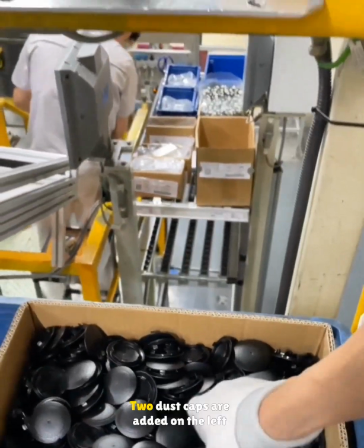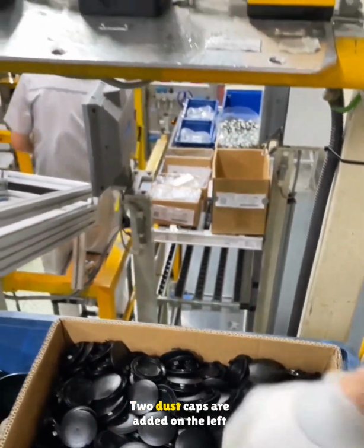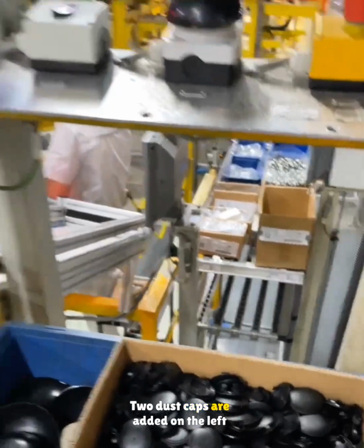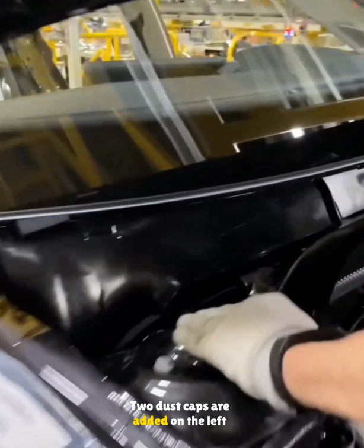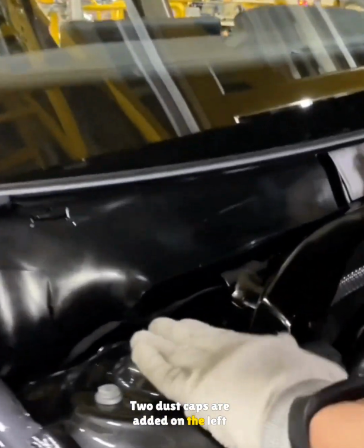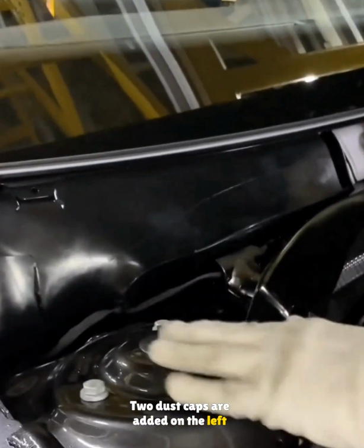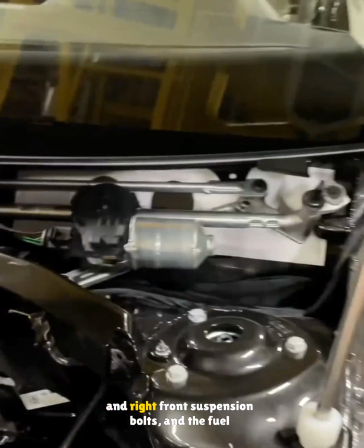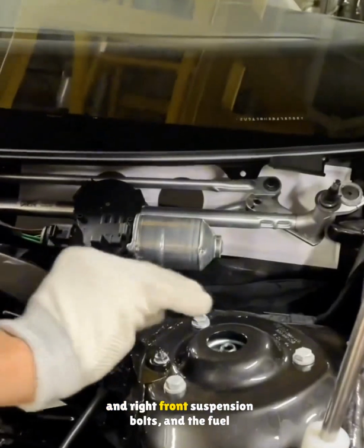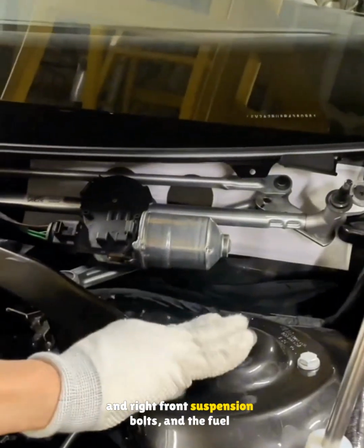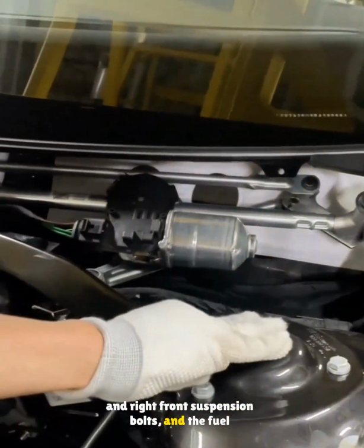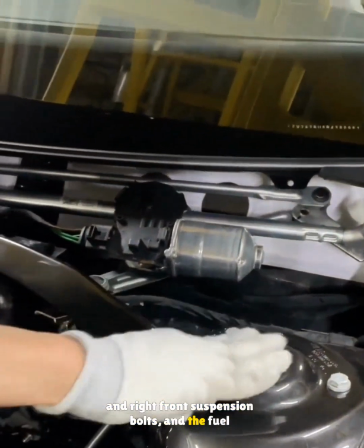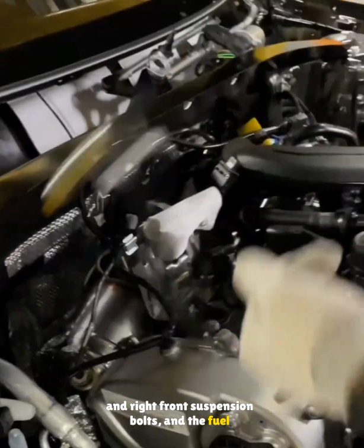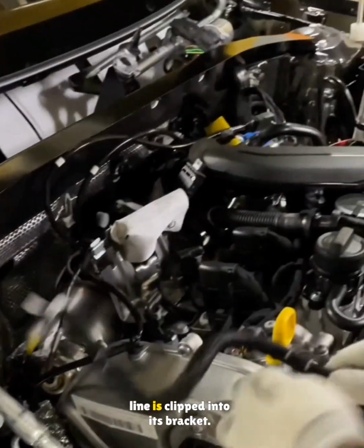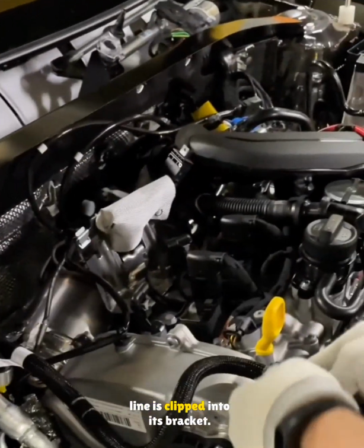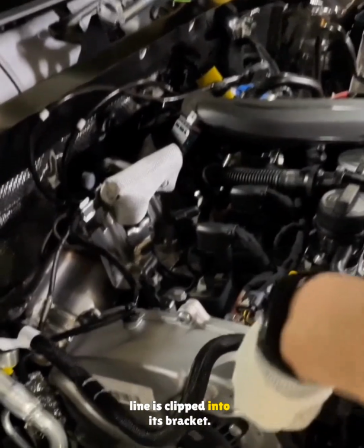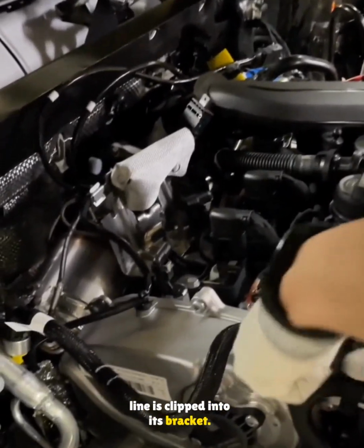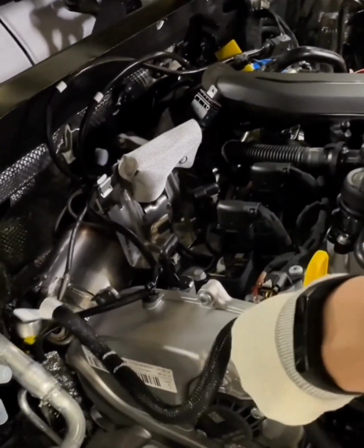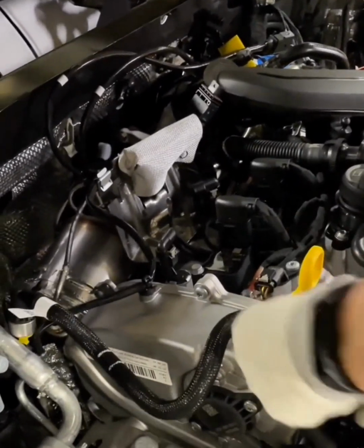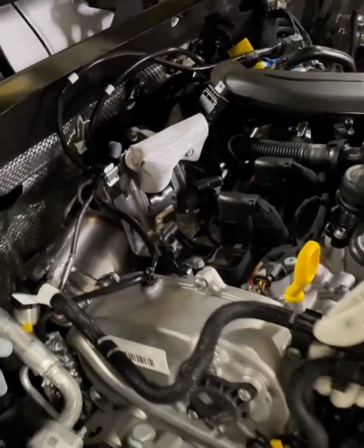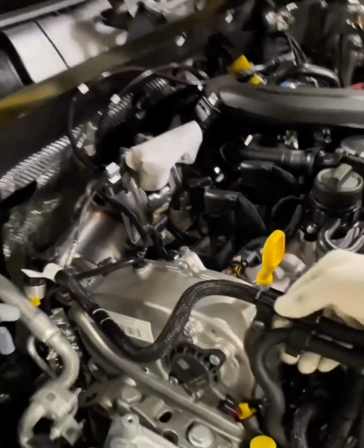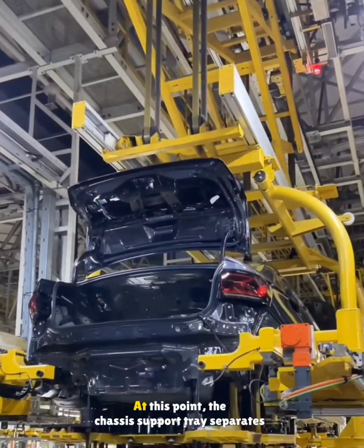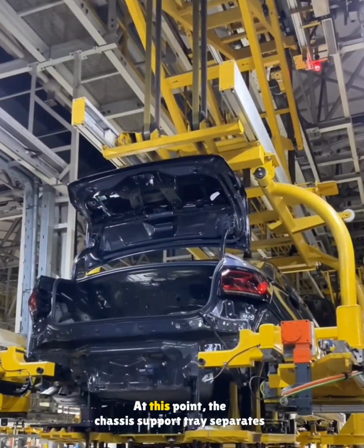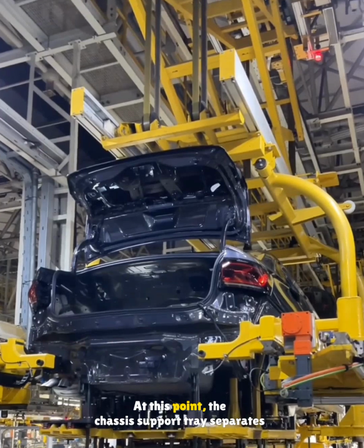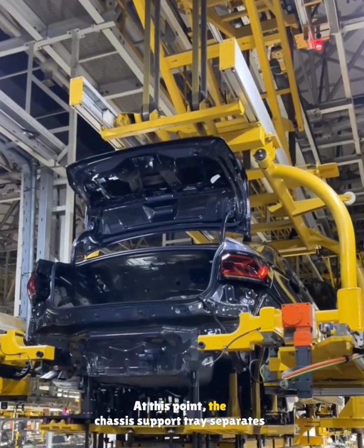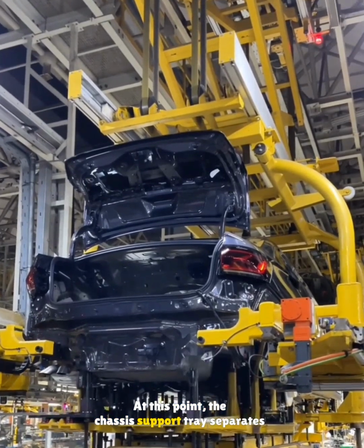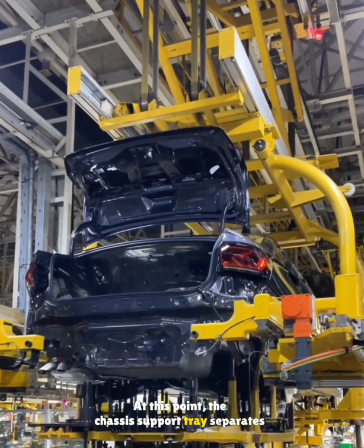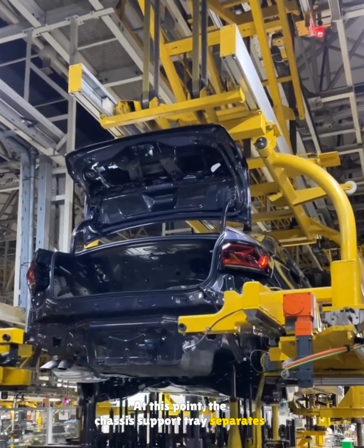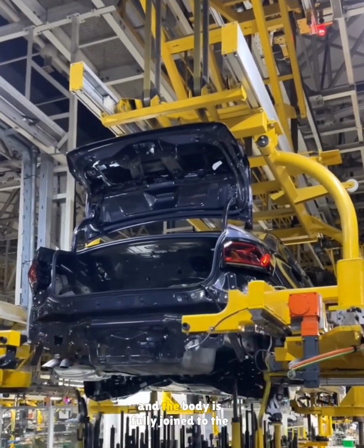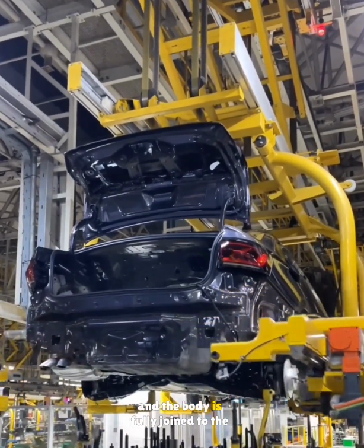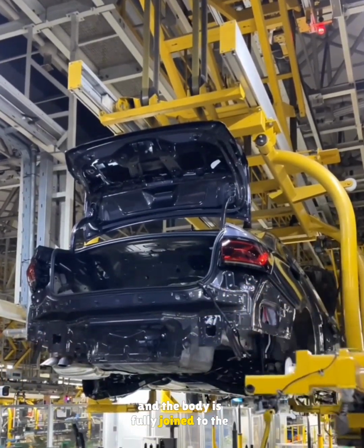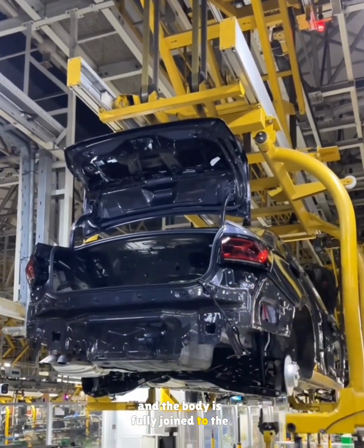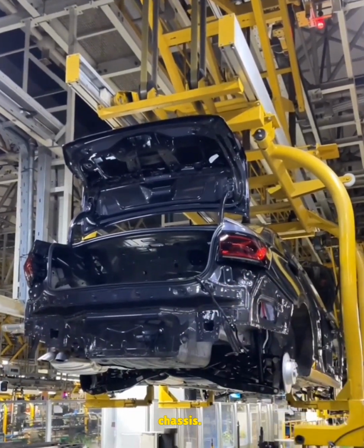Two dust caps are added on the left and right front suspension bolts and the fuel line is clipped into its bracket. At this point, the chassis support tray separates and the body is fully joined to the chassis.